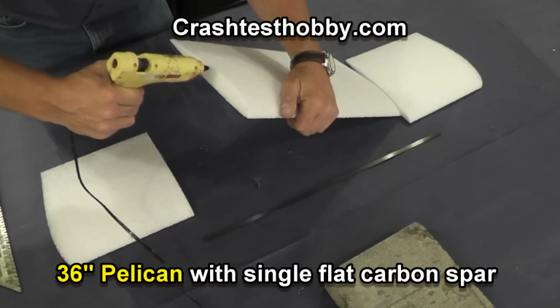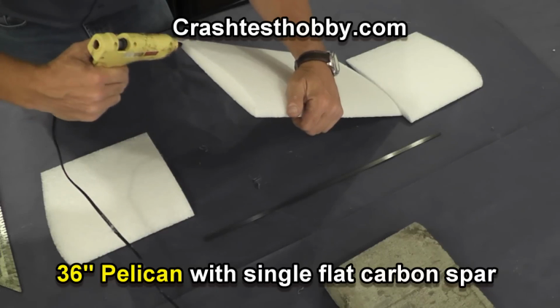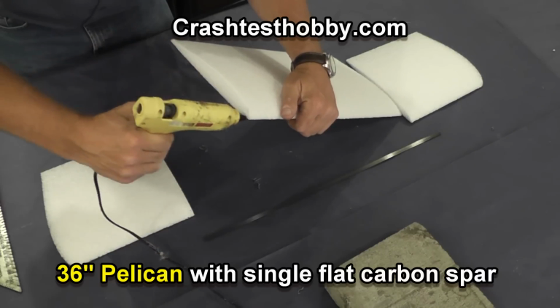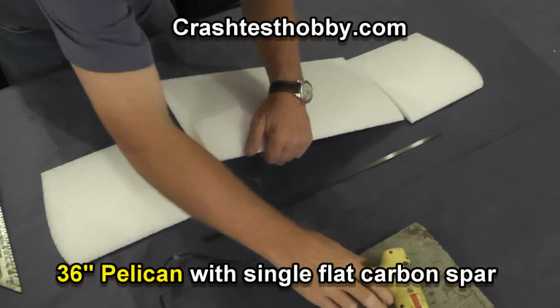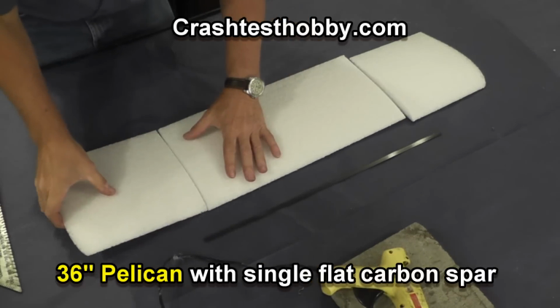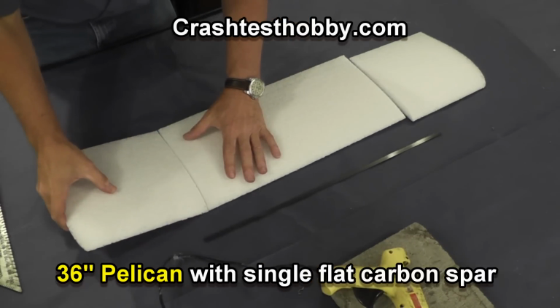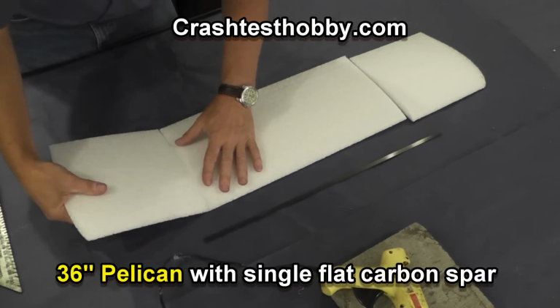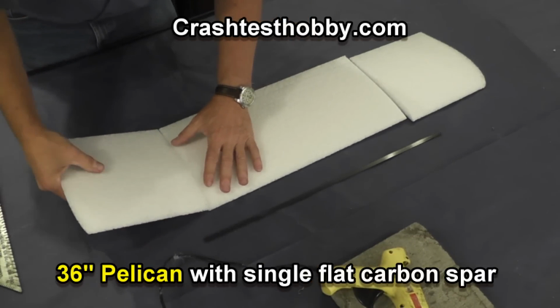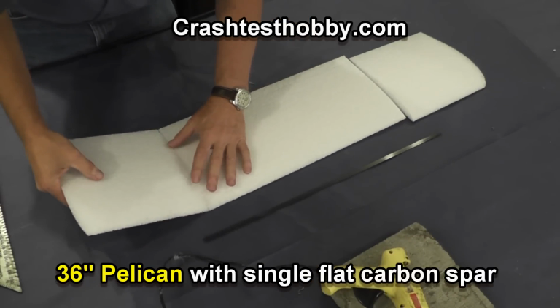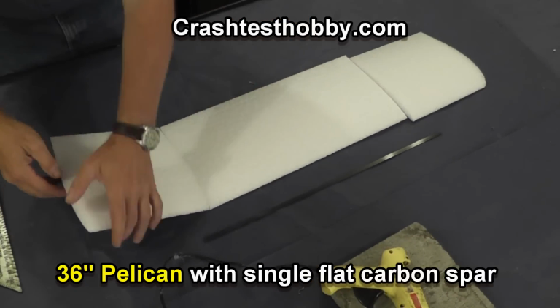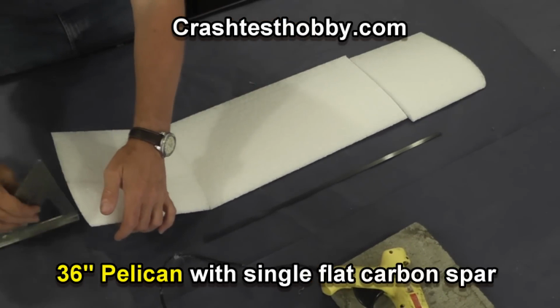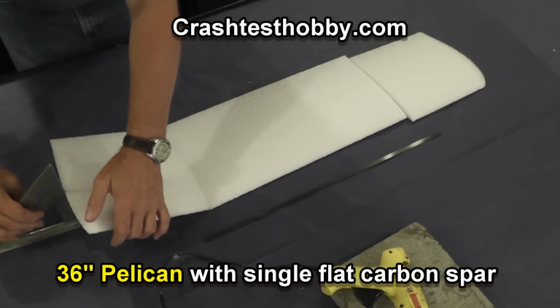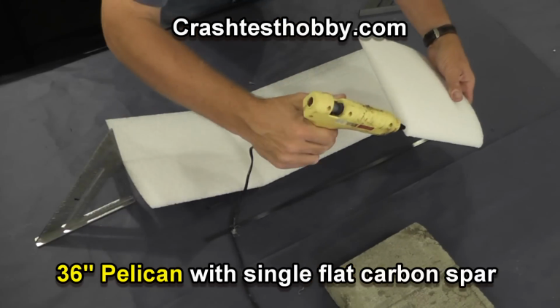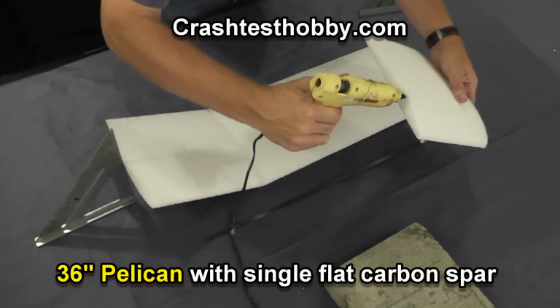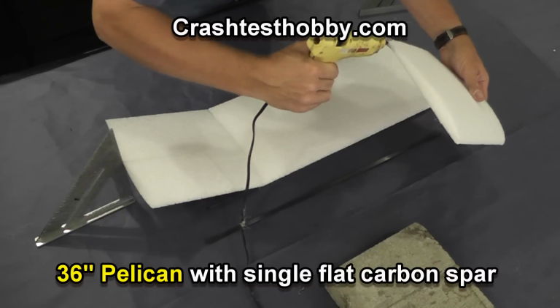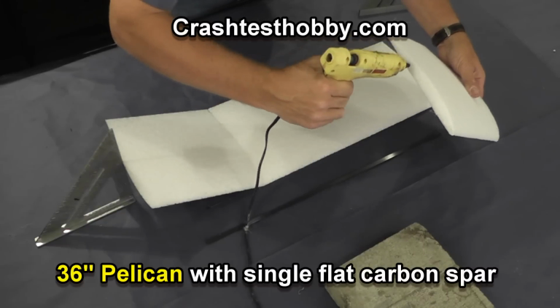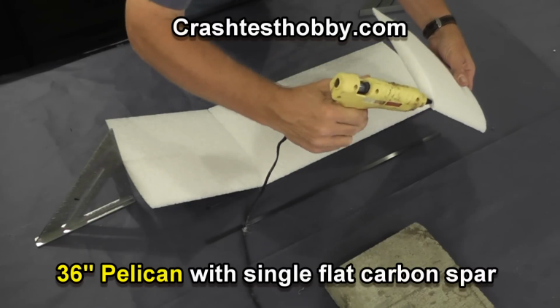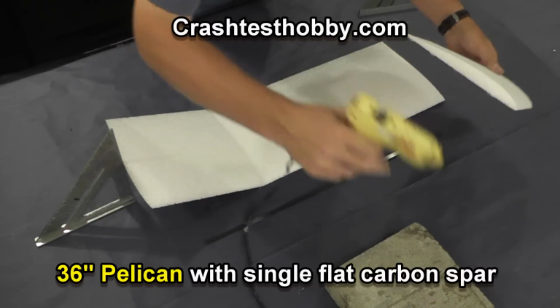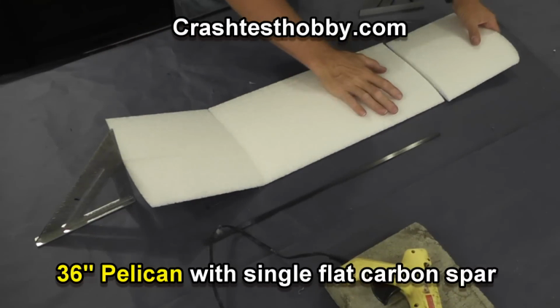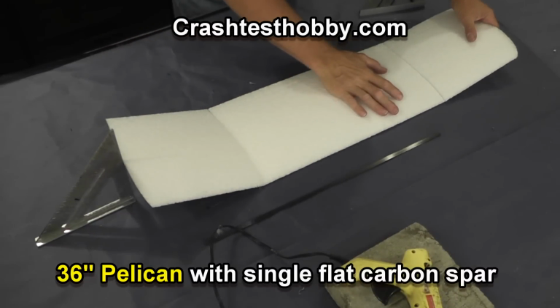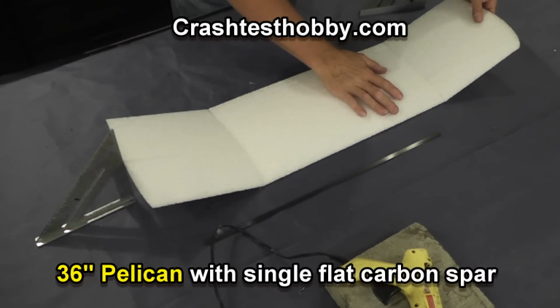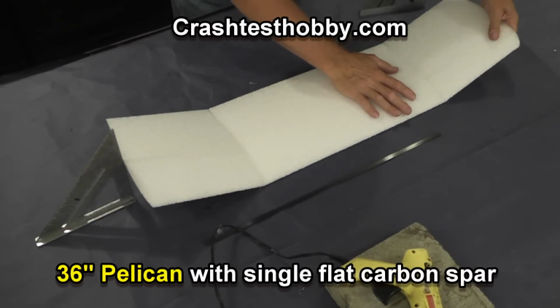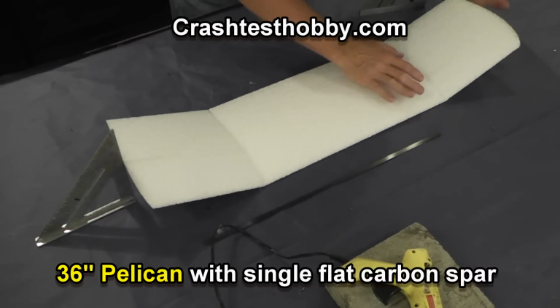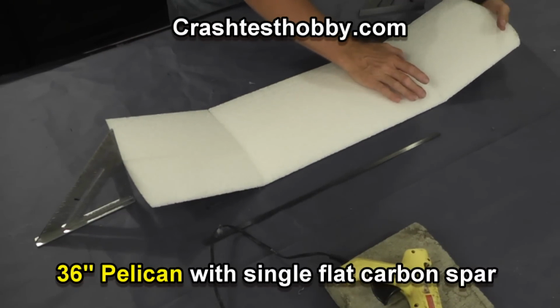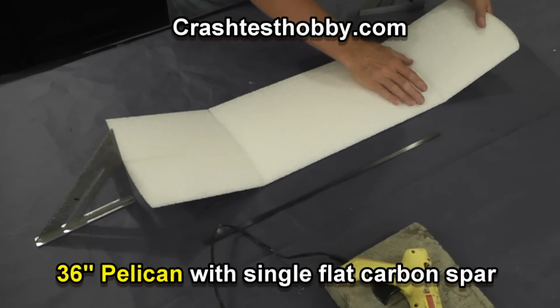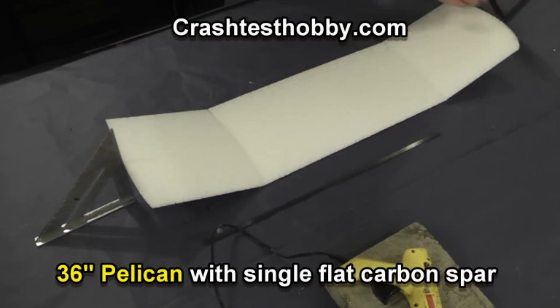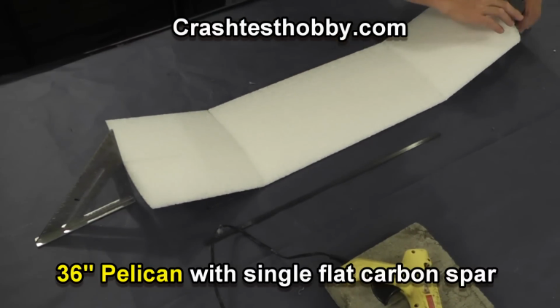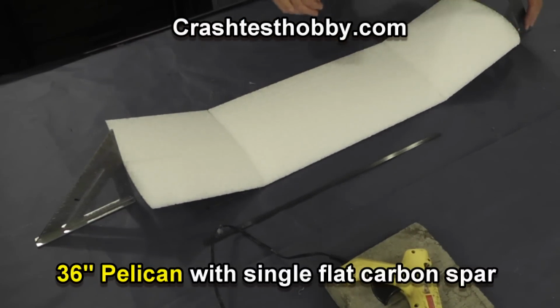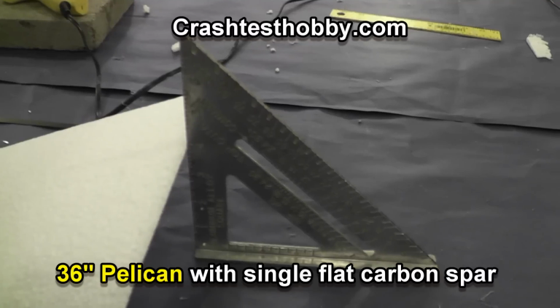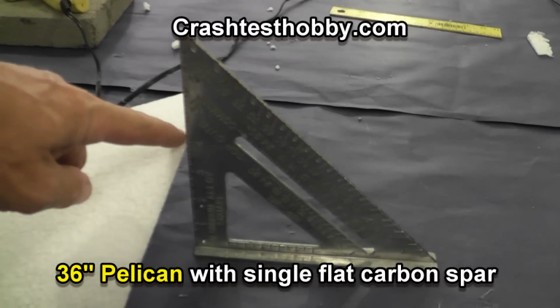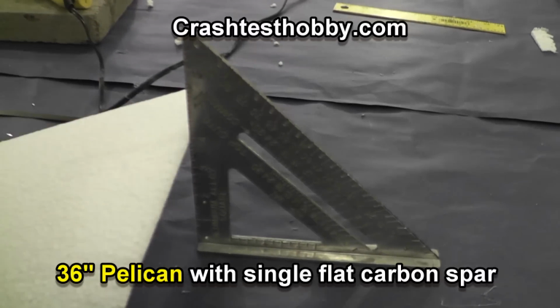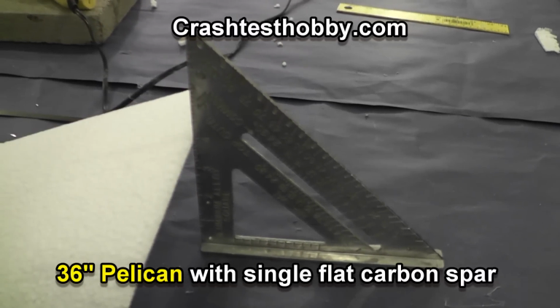Now this is our smaller 36-inch Pelican wing. It has a different spar in it, so we dedicated a little bit of time to it in the instructions. It has a different height on it, so double-check your instructions.